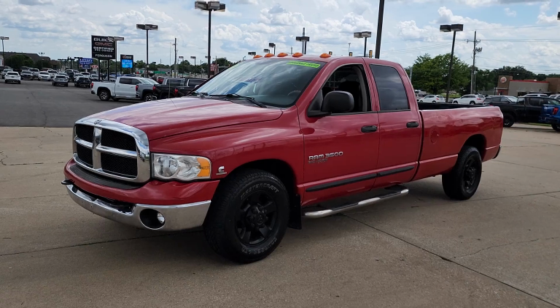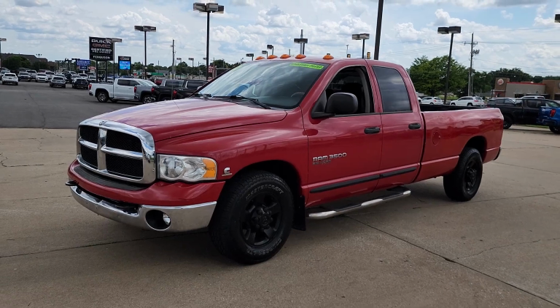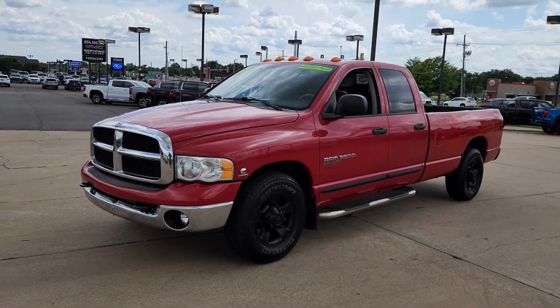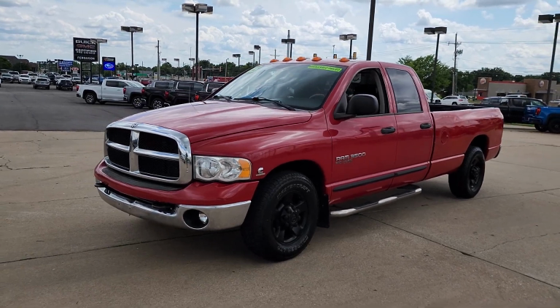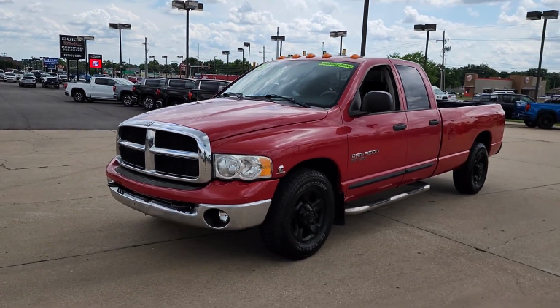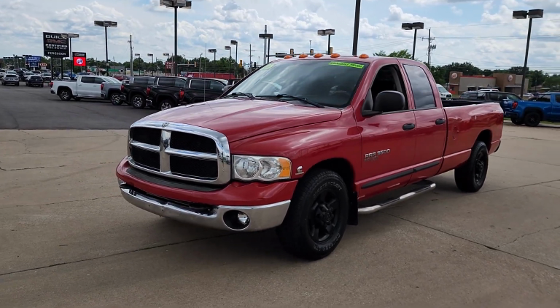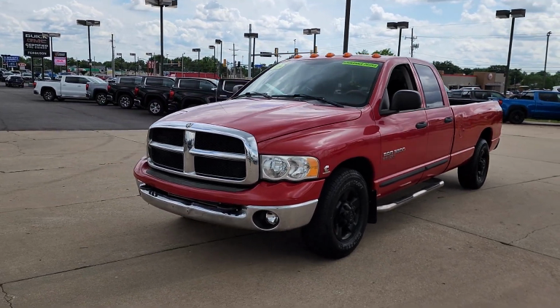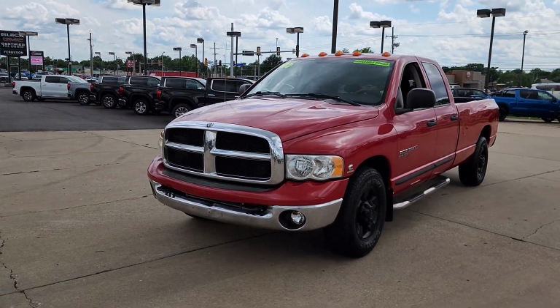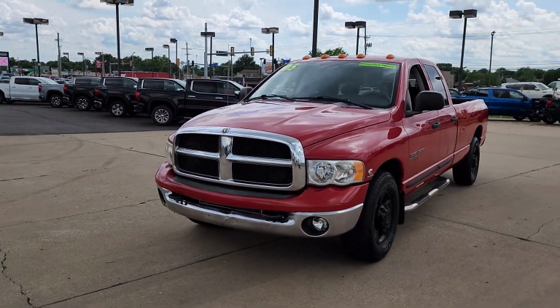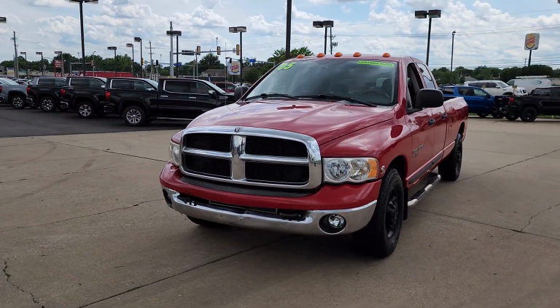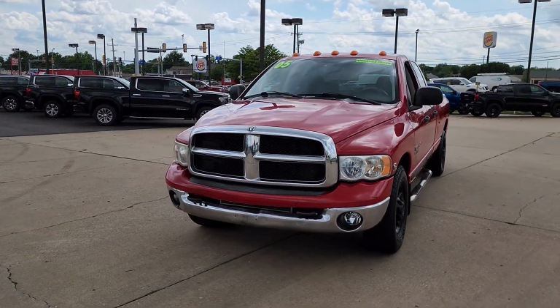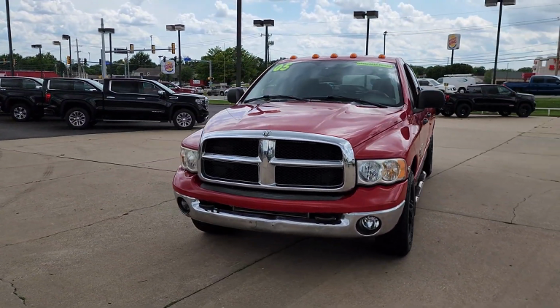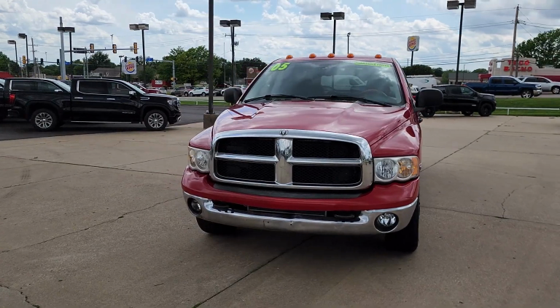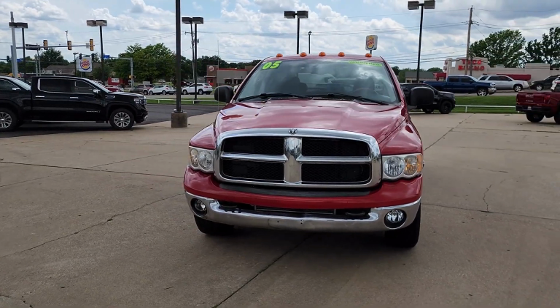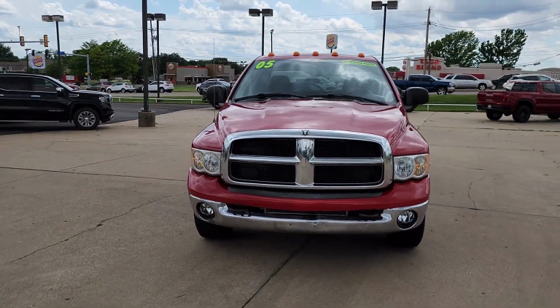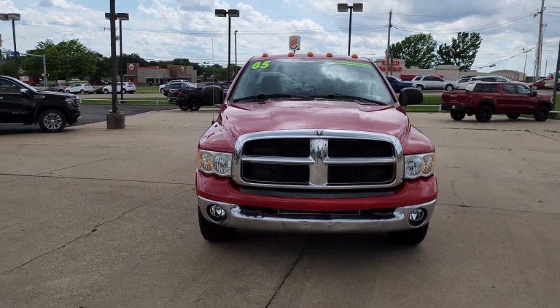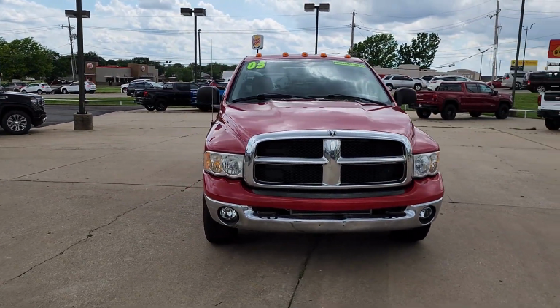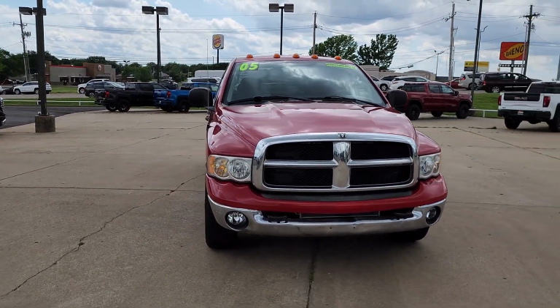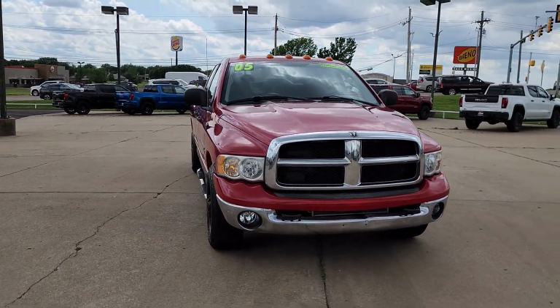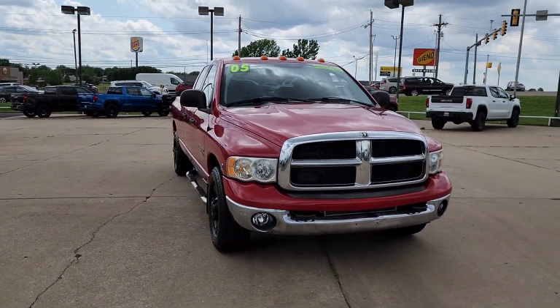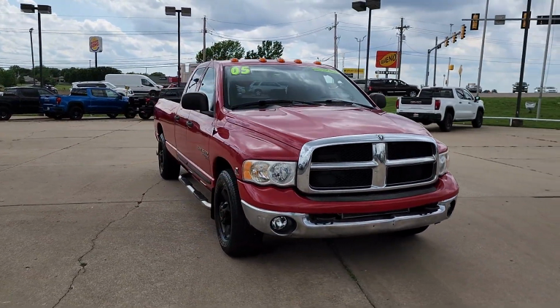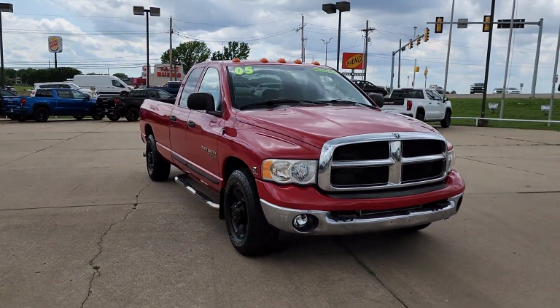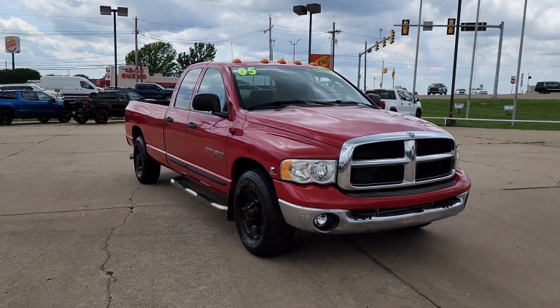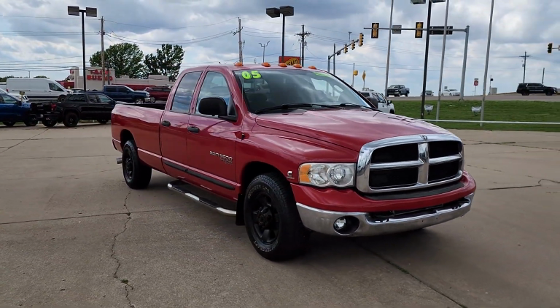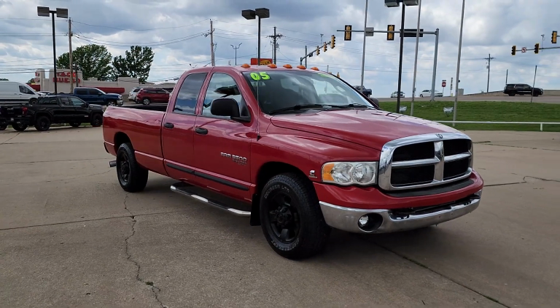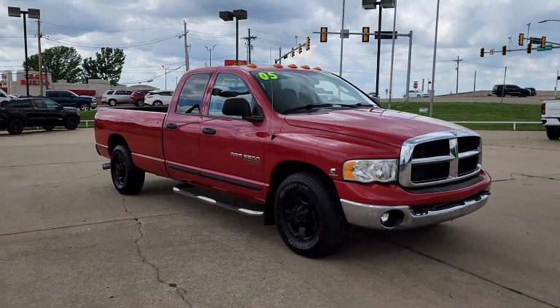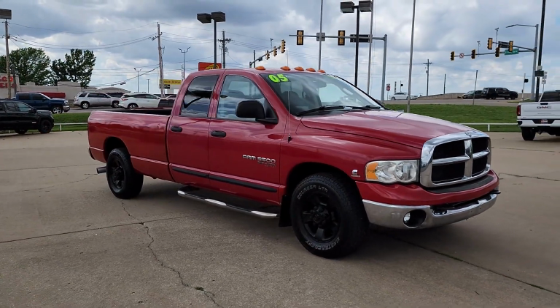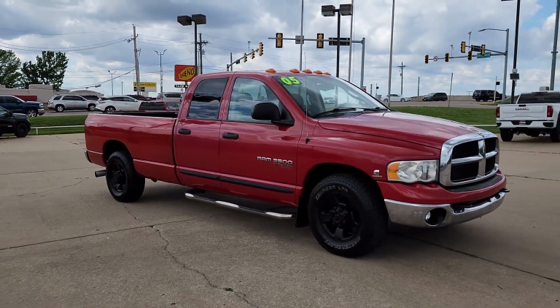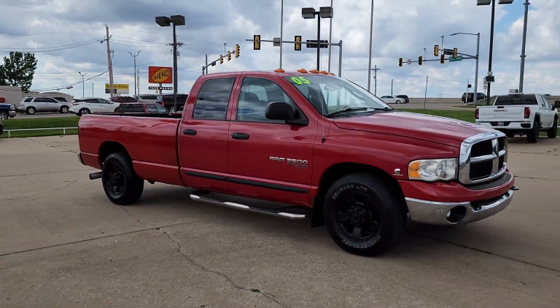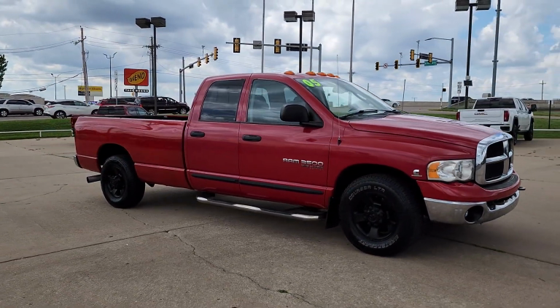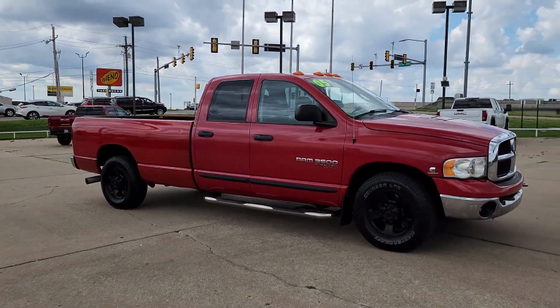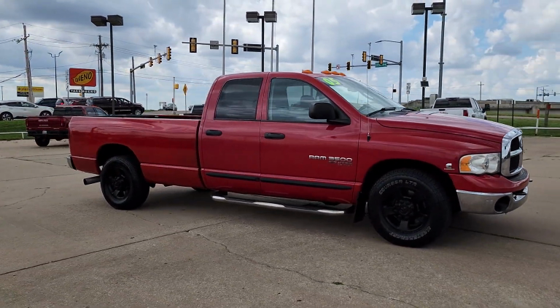You just found the 2005 Dodge Ram. With less than 300,000 miles on the odometer, this vehicle stands out from the rest. Now is the perfect time to start a fresh new chapter in your traveling life.